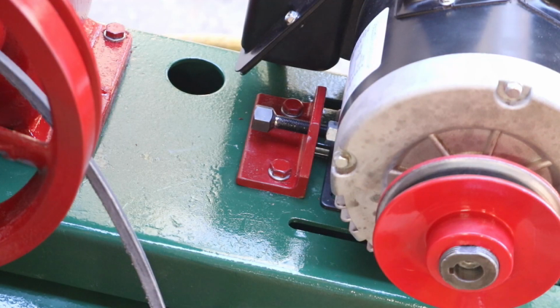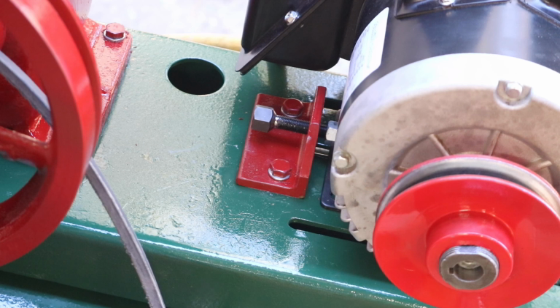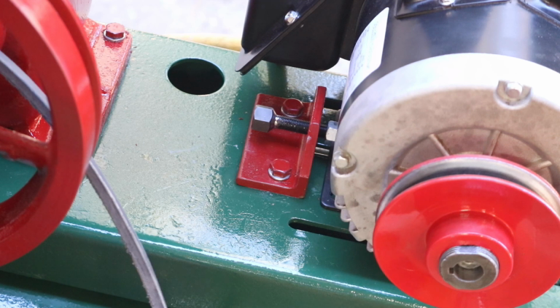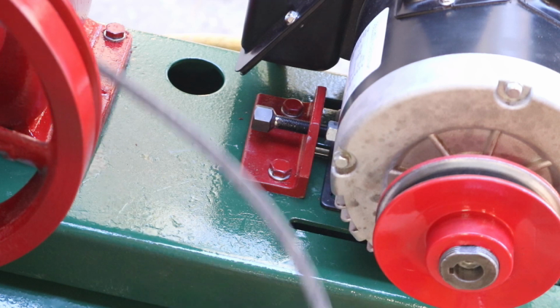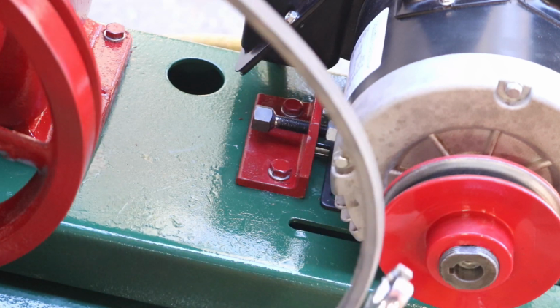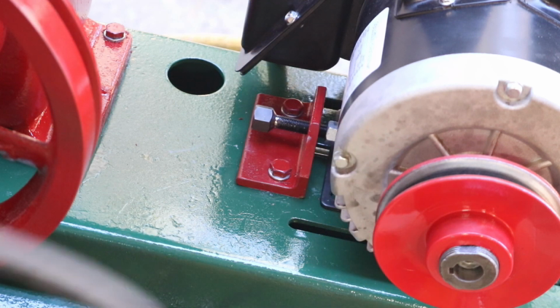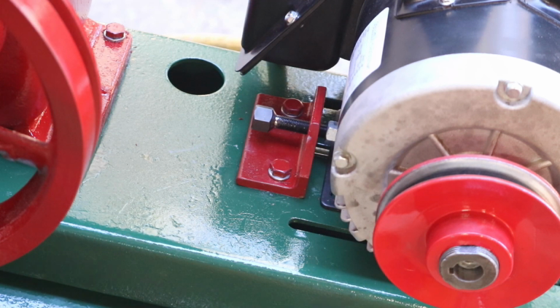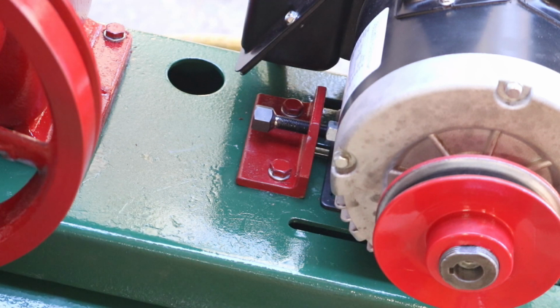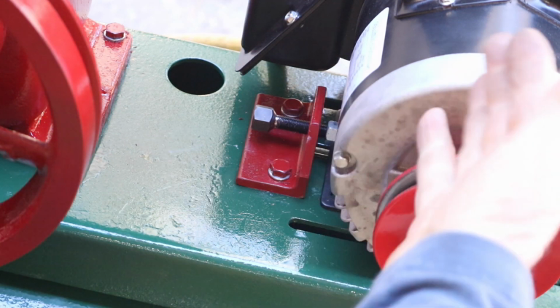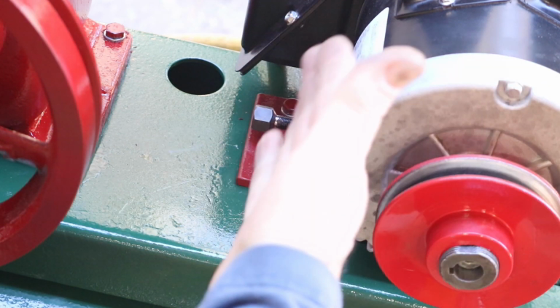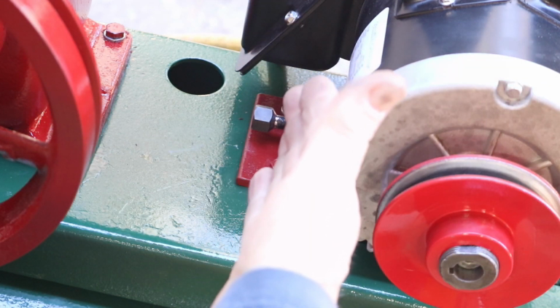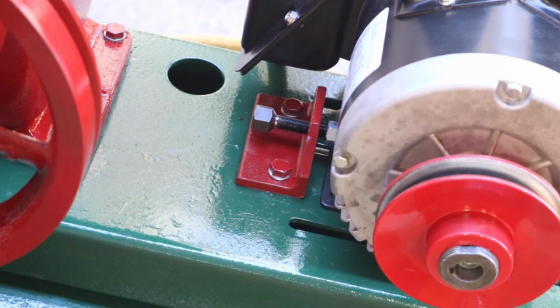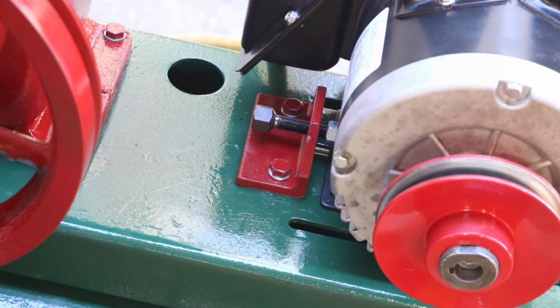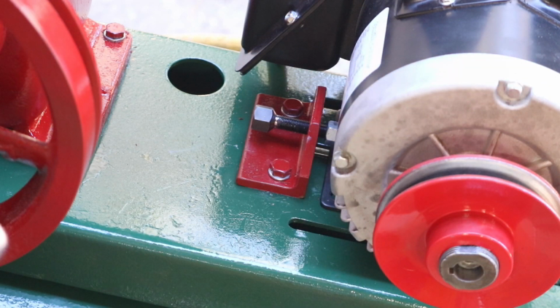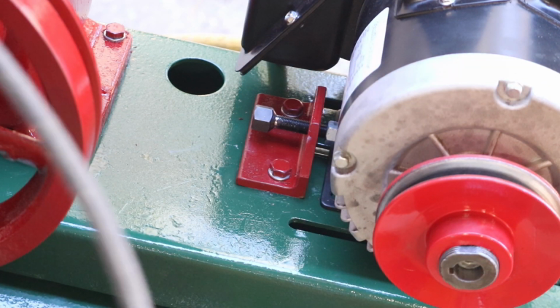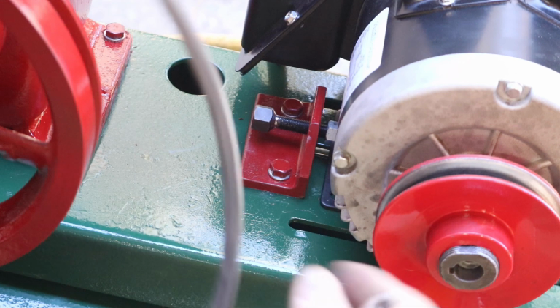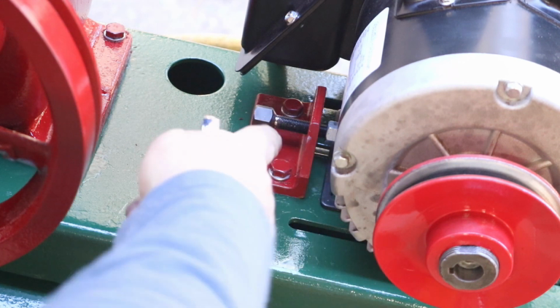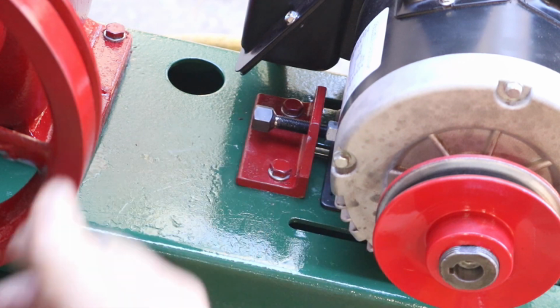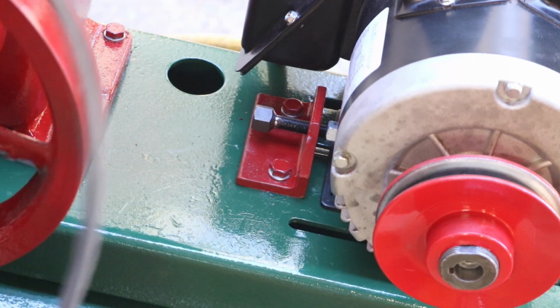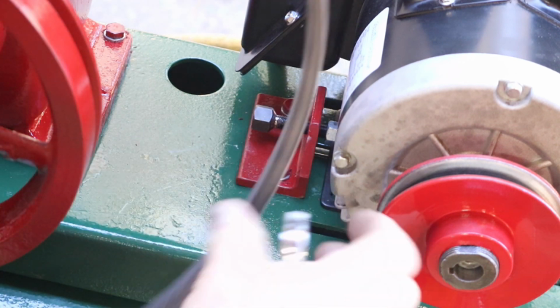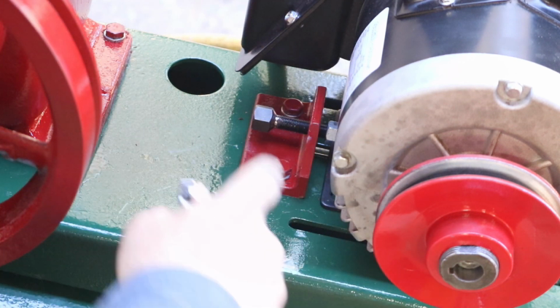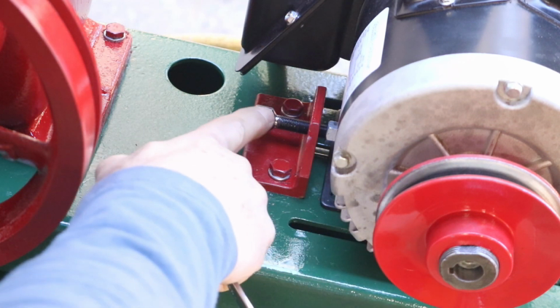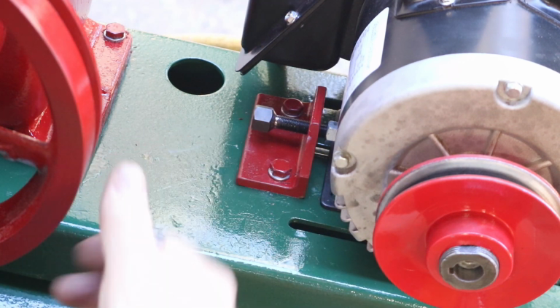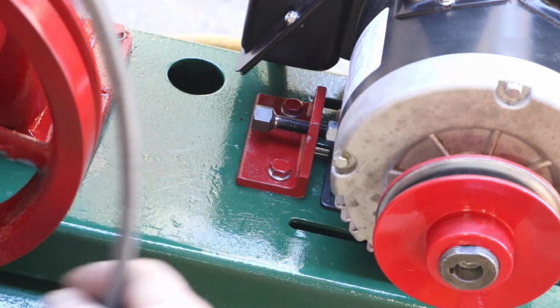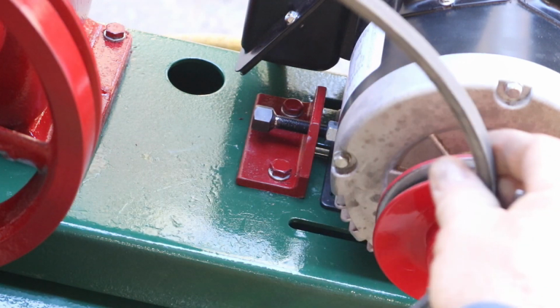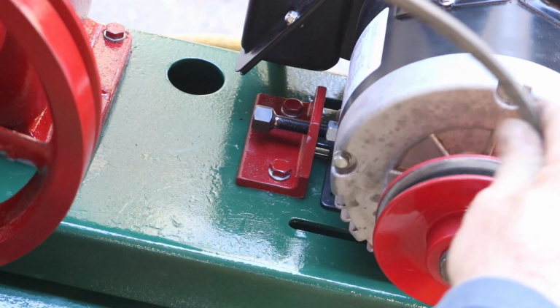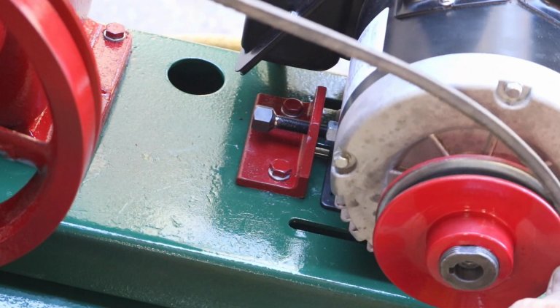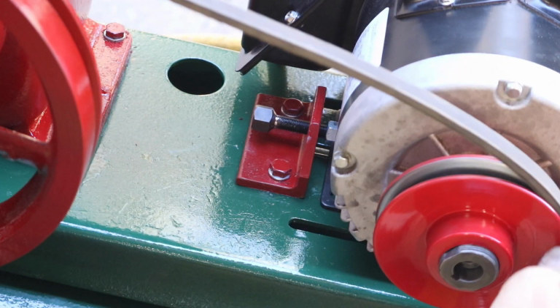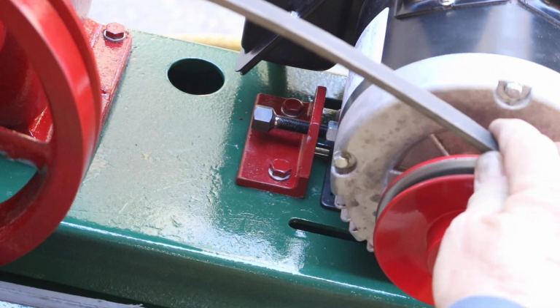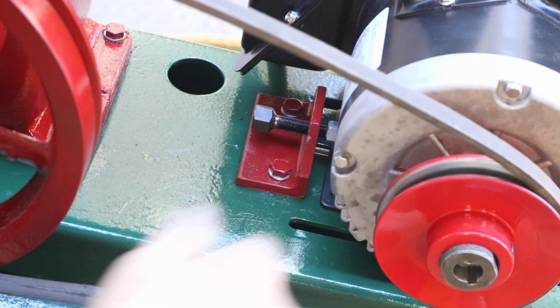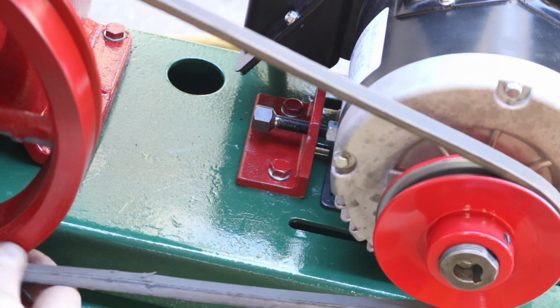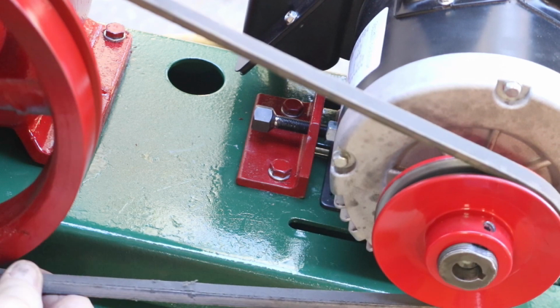We're going to get the belt on now. The motor is this way and the belt tensioner is backed off down here. Put the belt on.